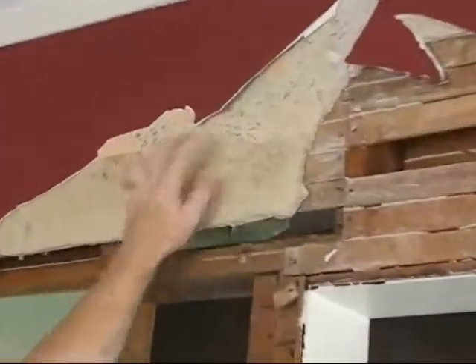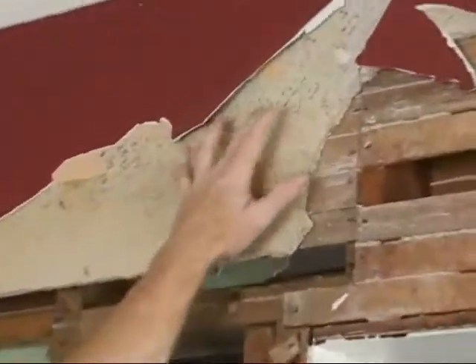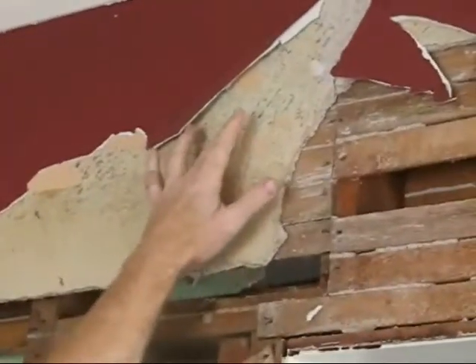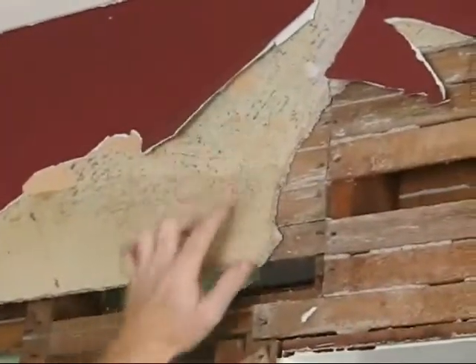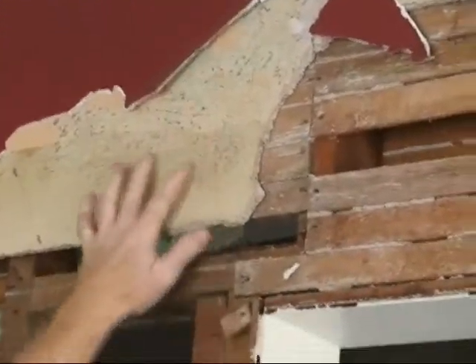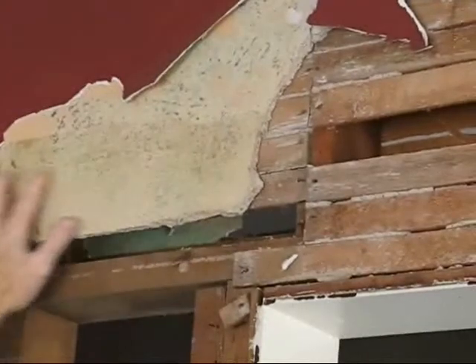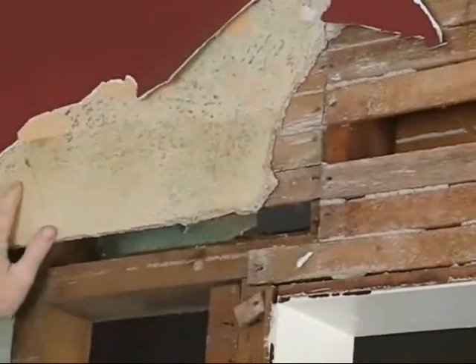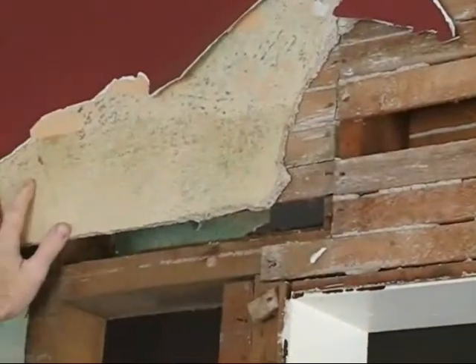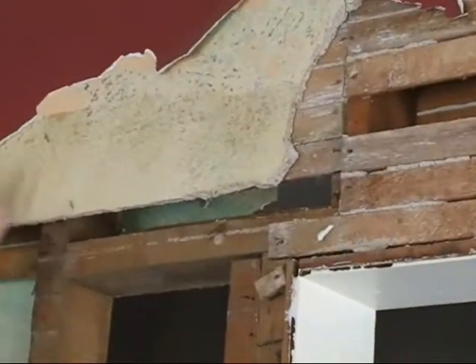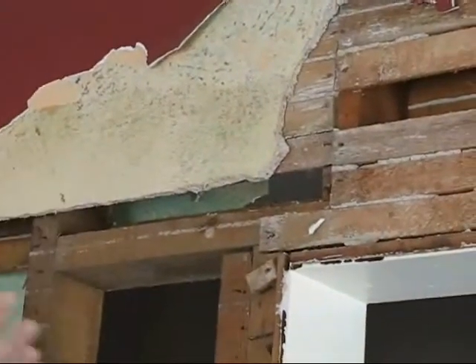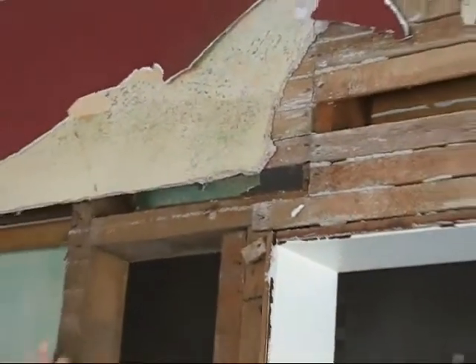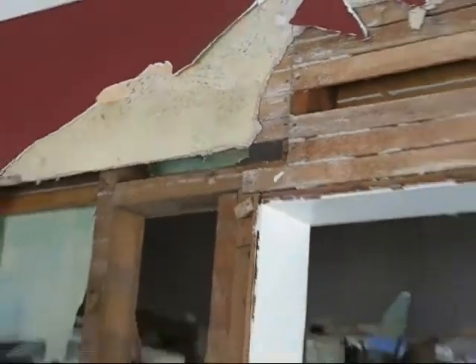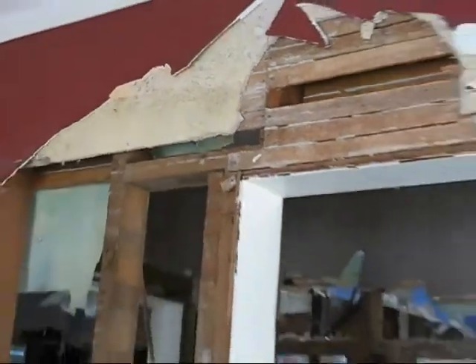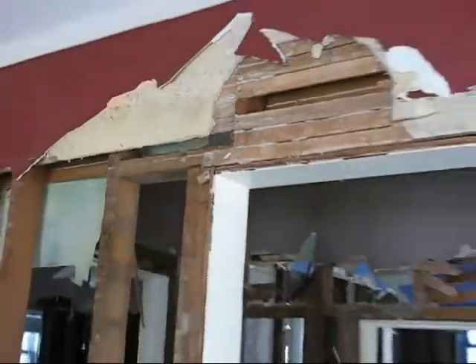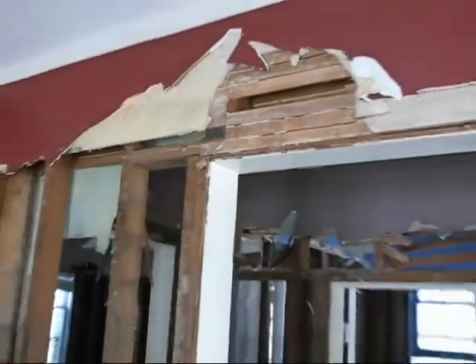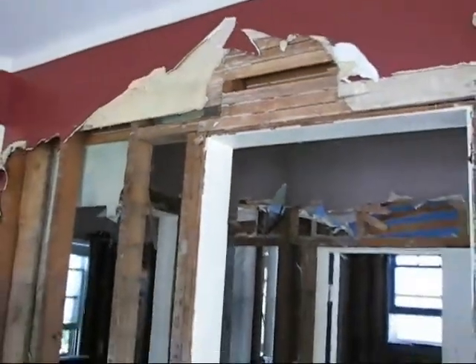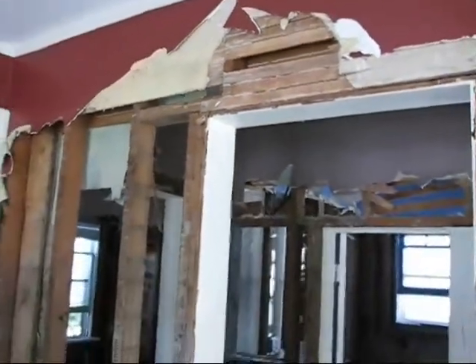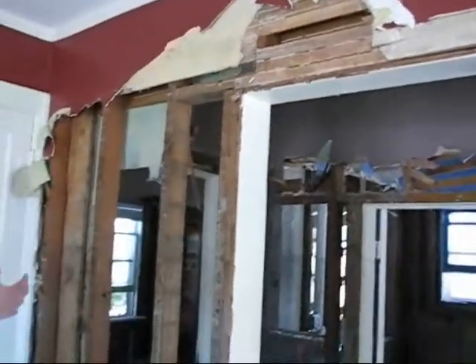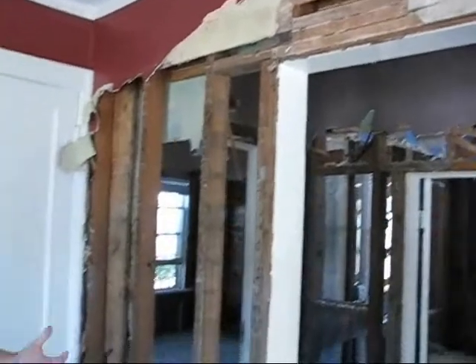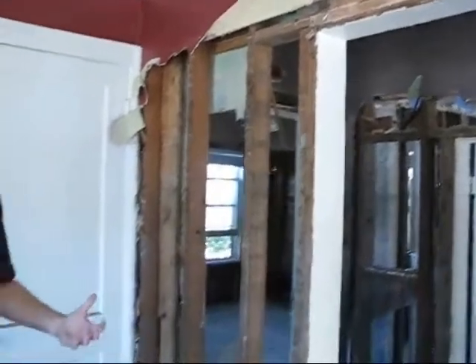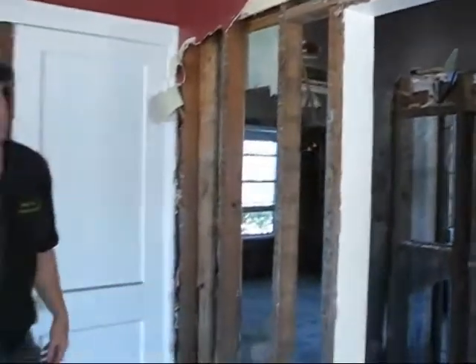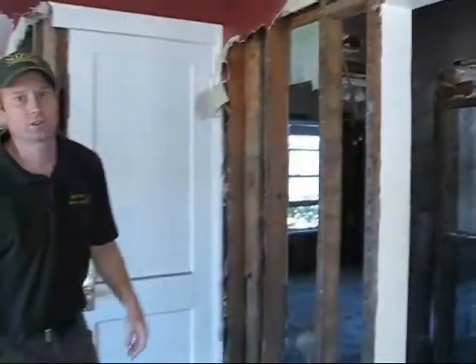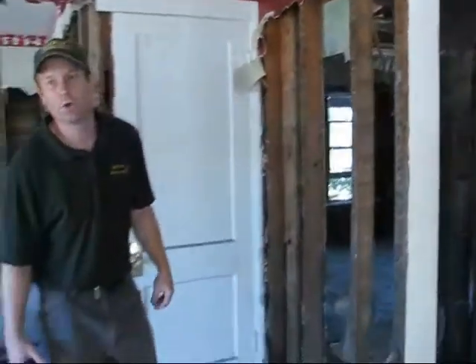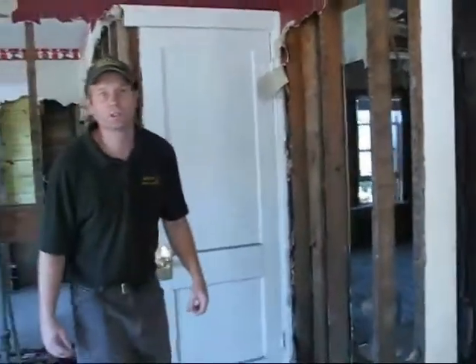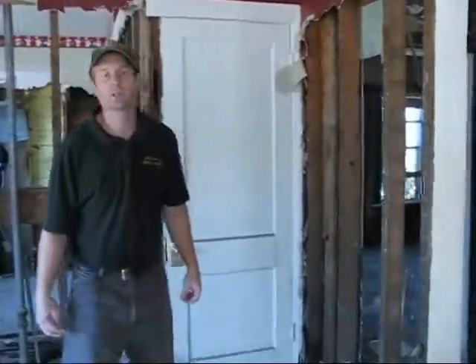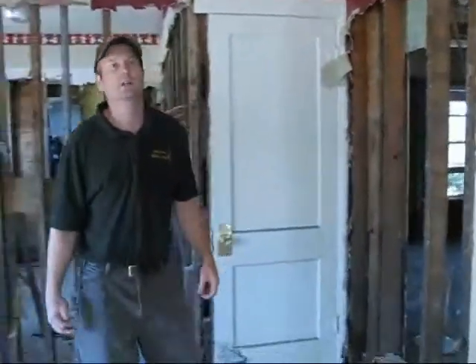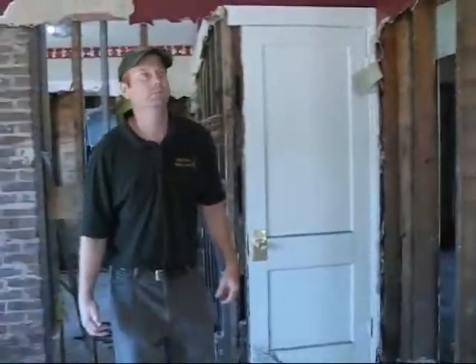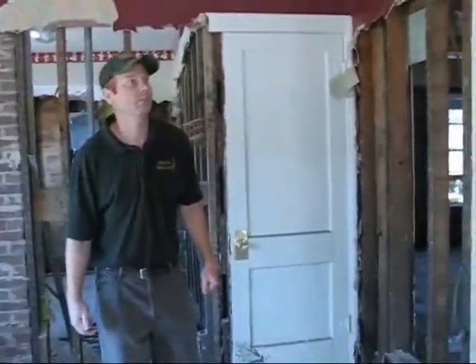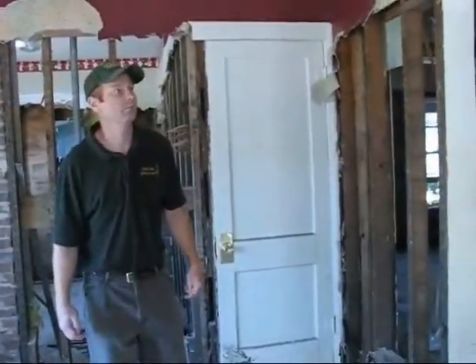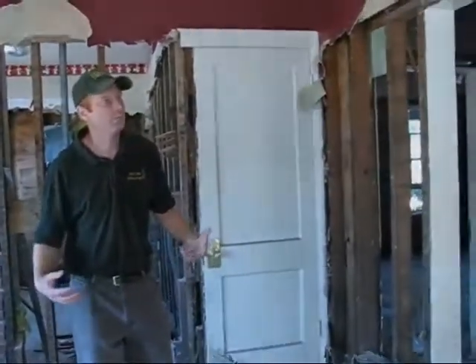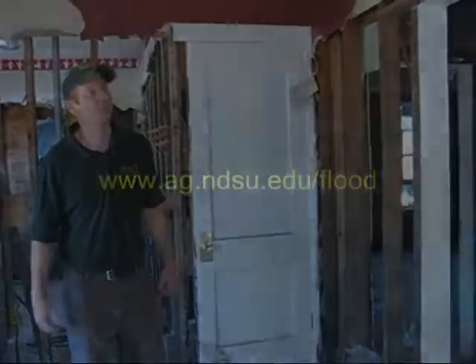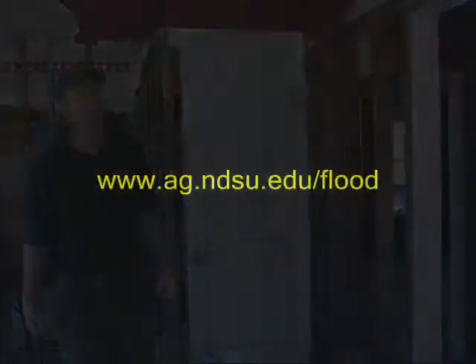There's dry plaster here and wet here. So we tried to remove as much of that as possible to allow ventilation through, because of mold and other problems that can occur.